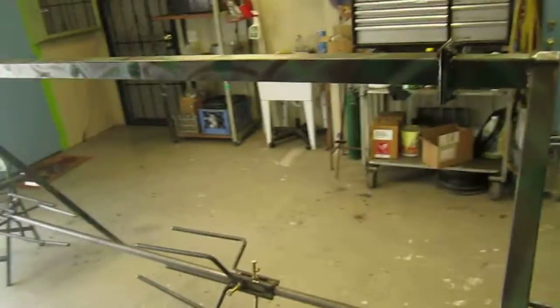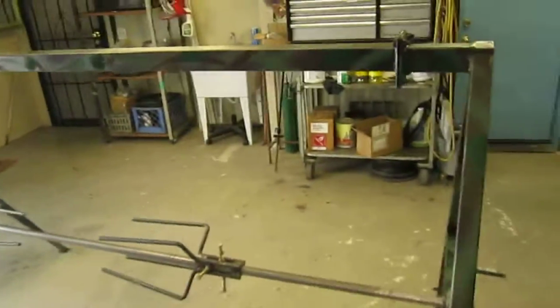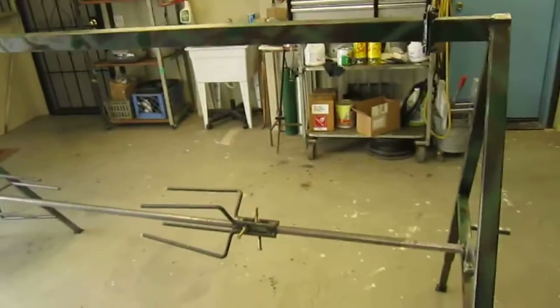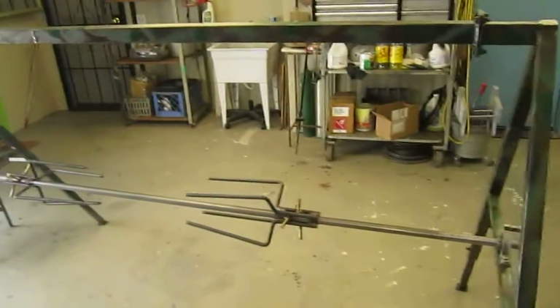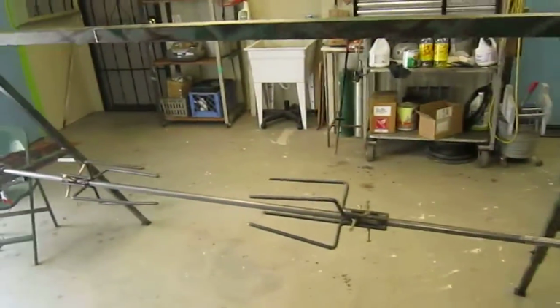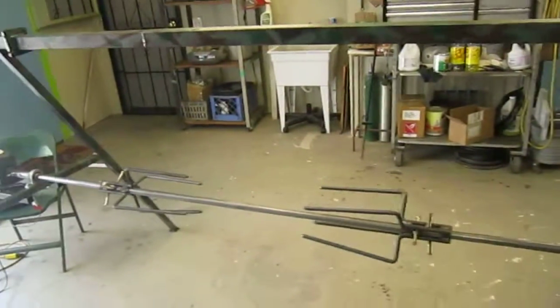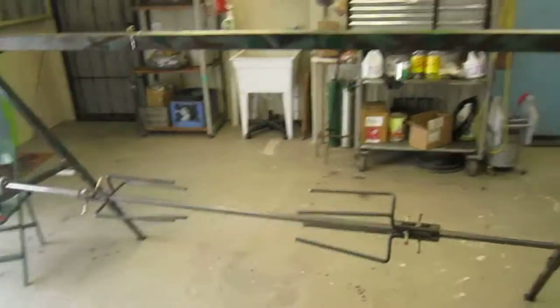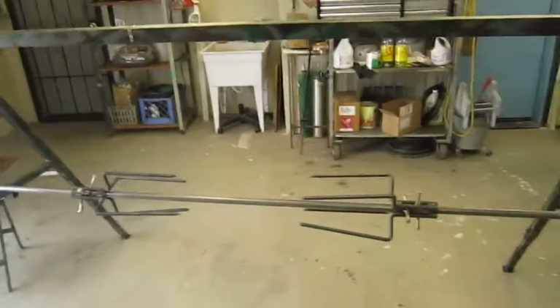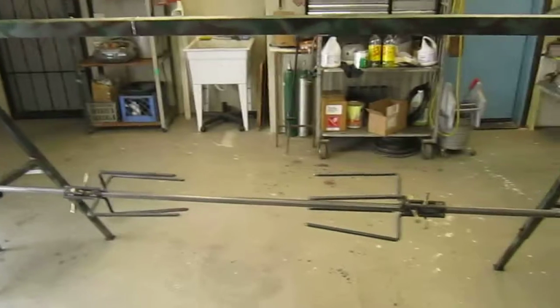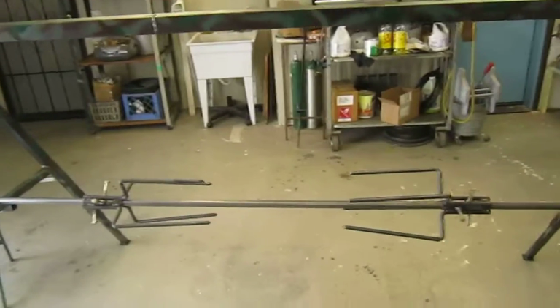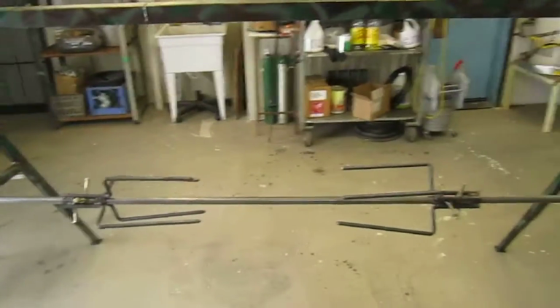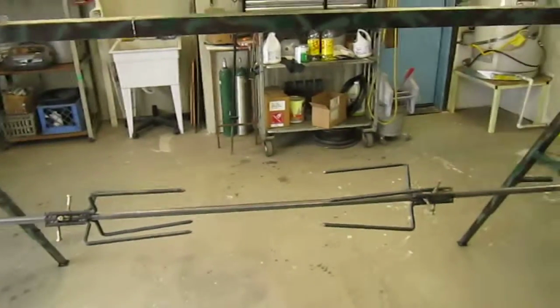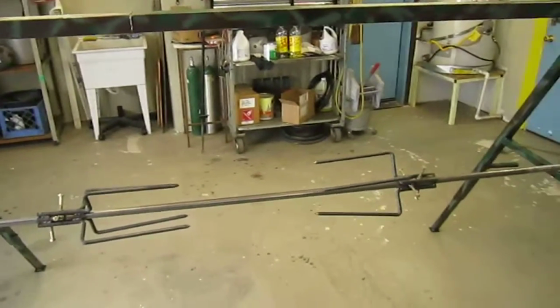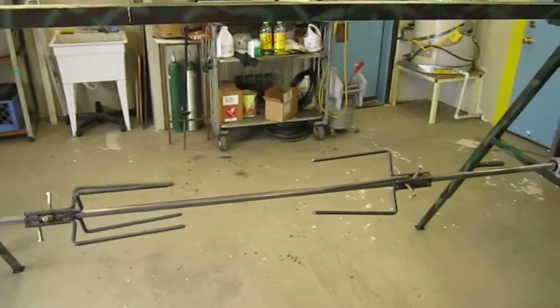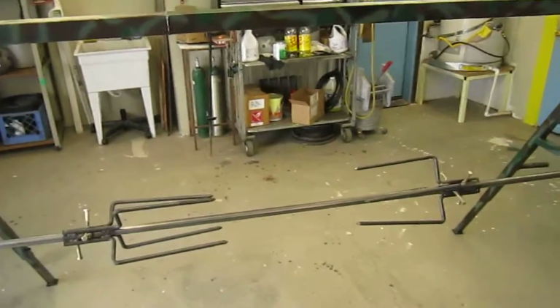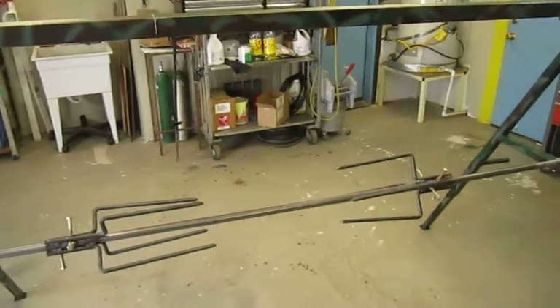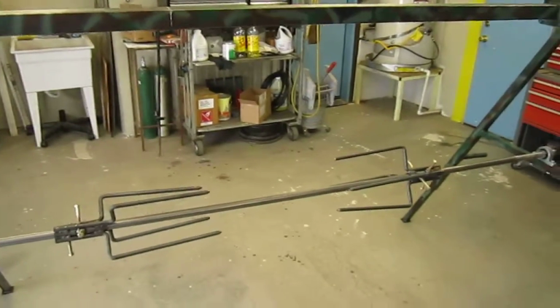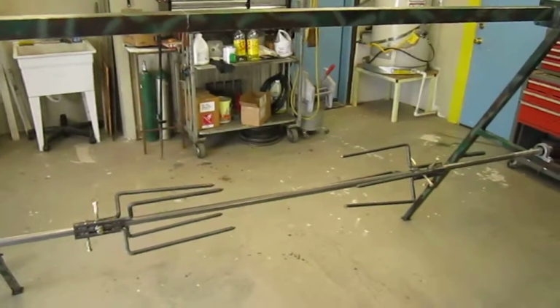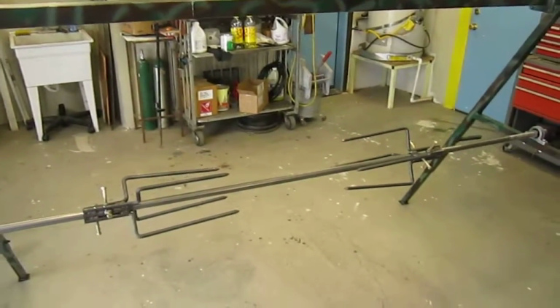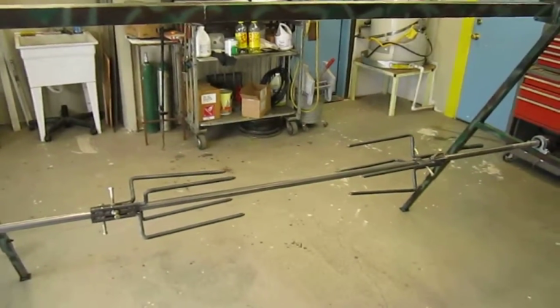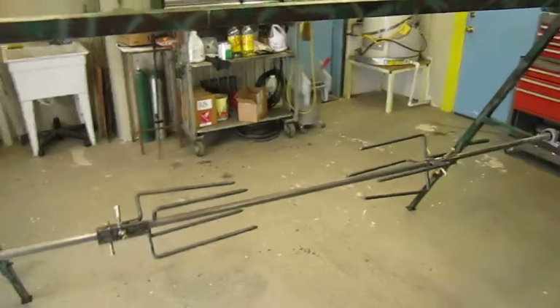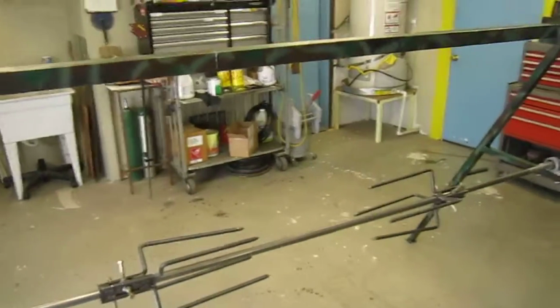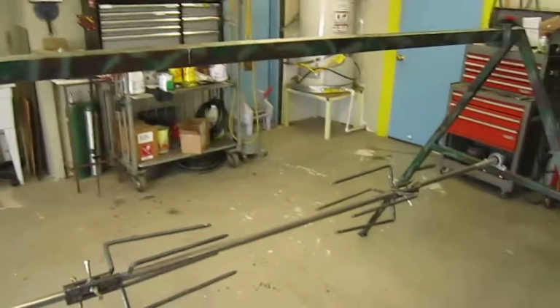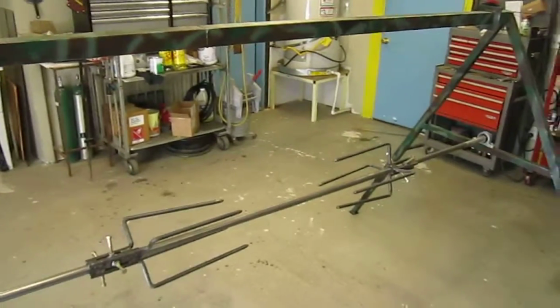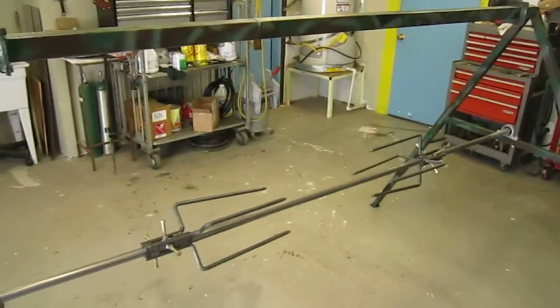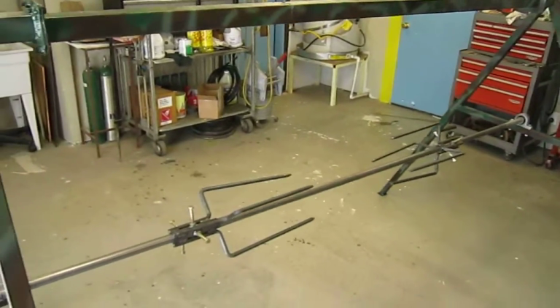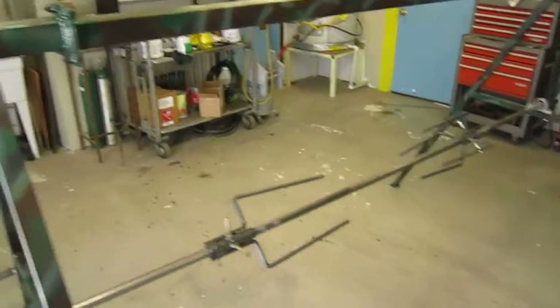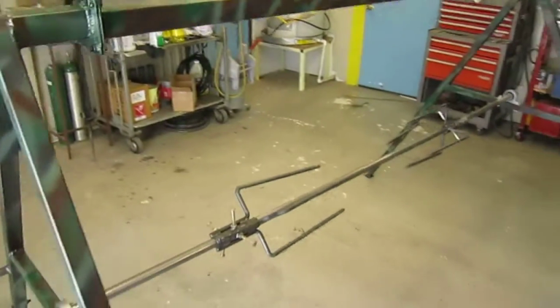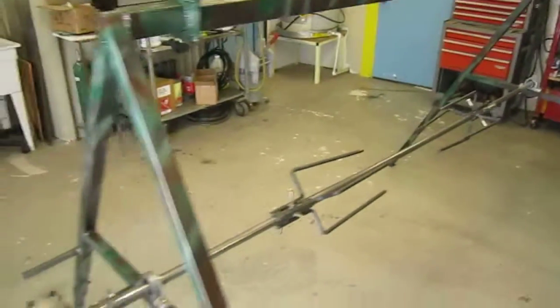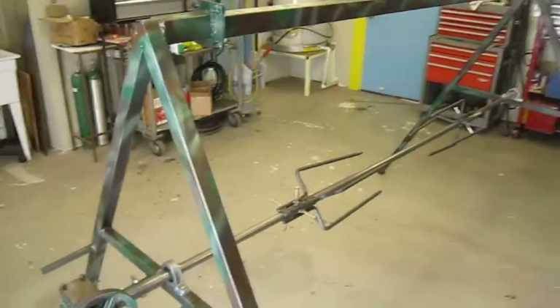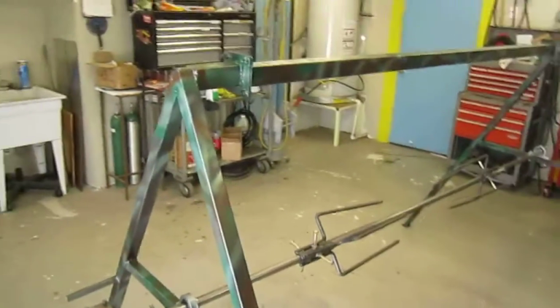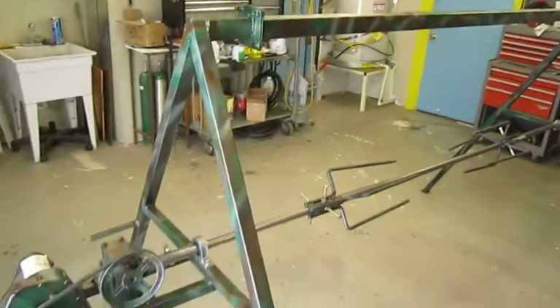This is going to be for a Marine Corps company honor guard detail at Riverside National Cemetery. There are 72 in the company that perform honor guard details for veterans at the Riverside National Cemetery Veterans Memorial.